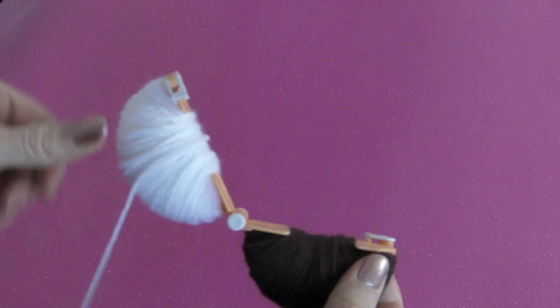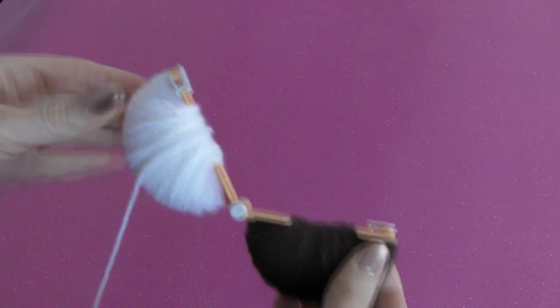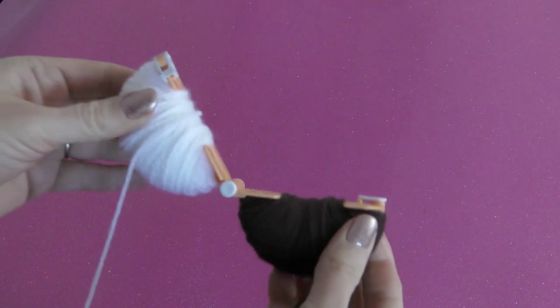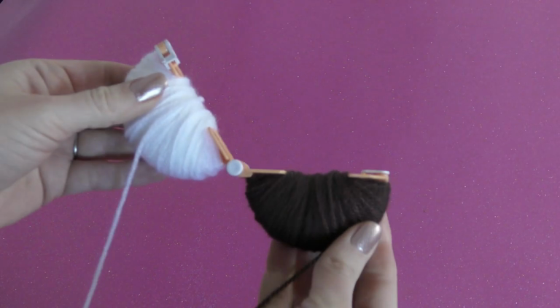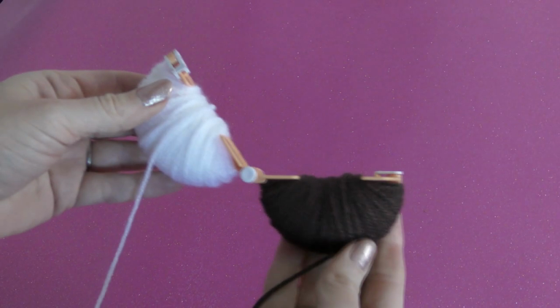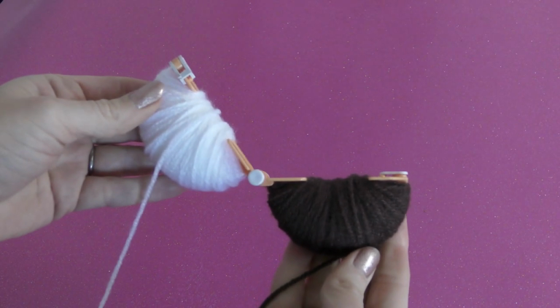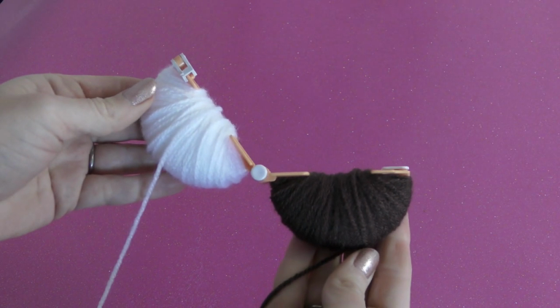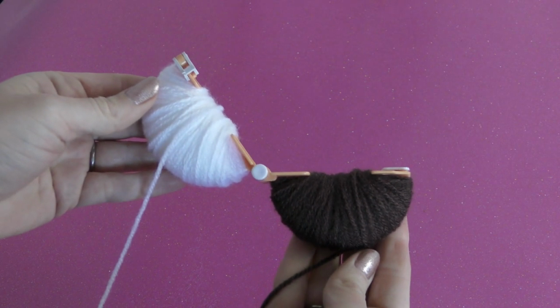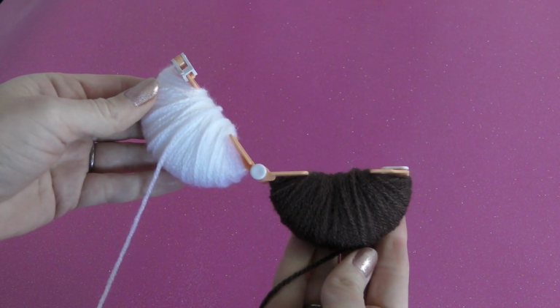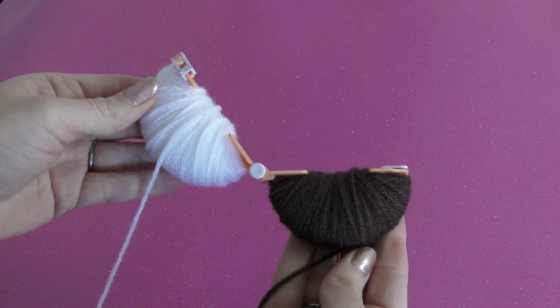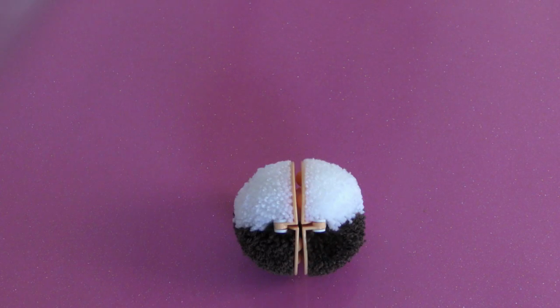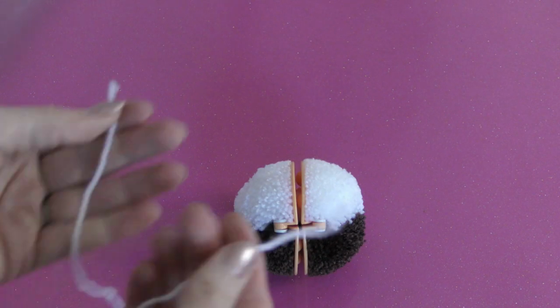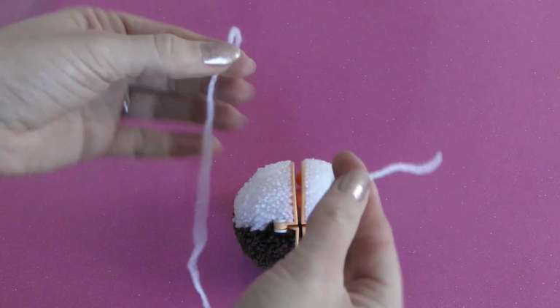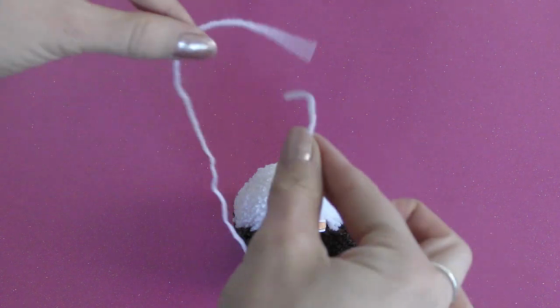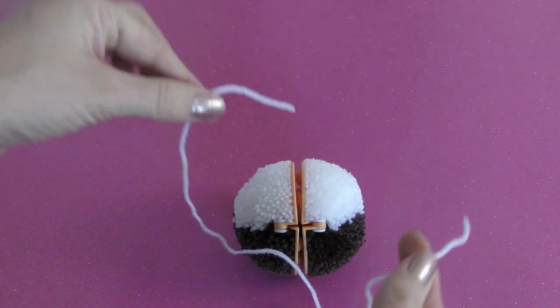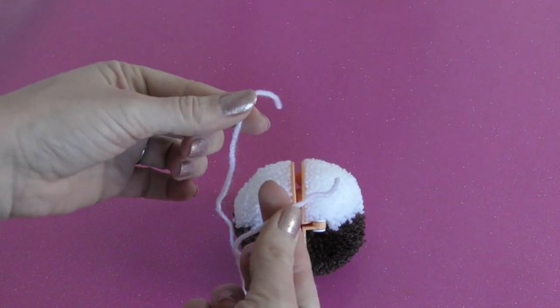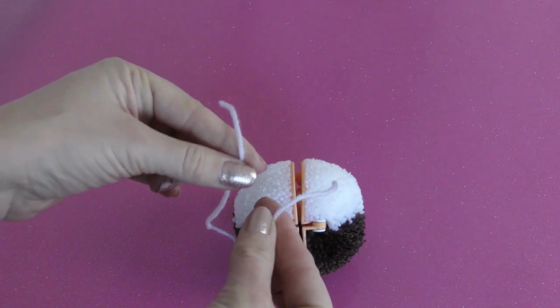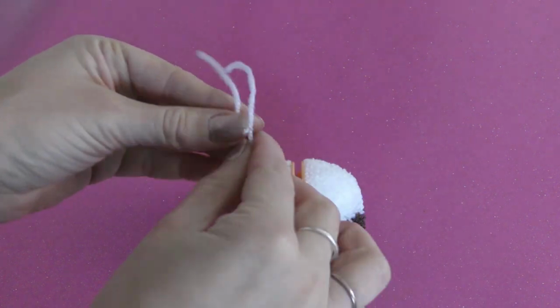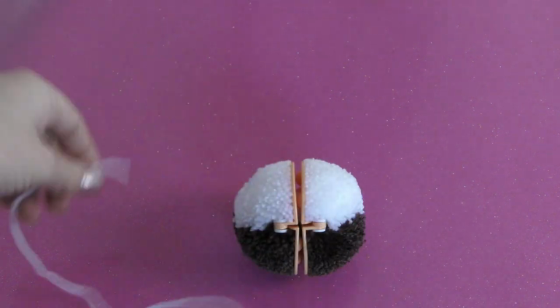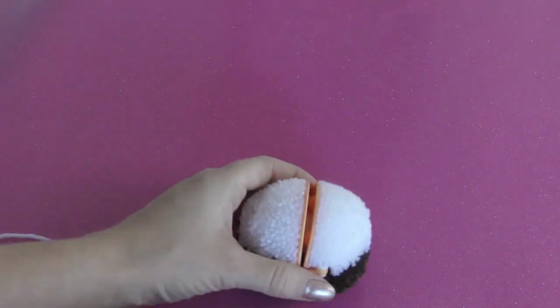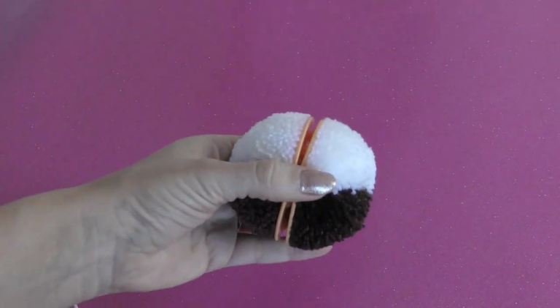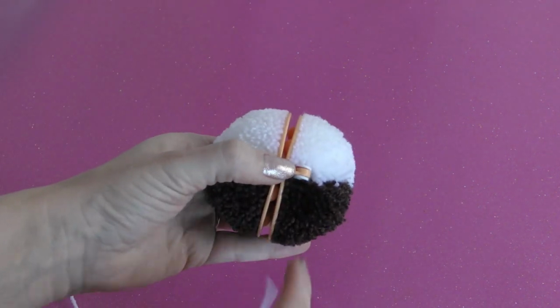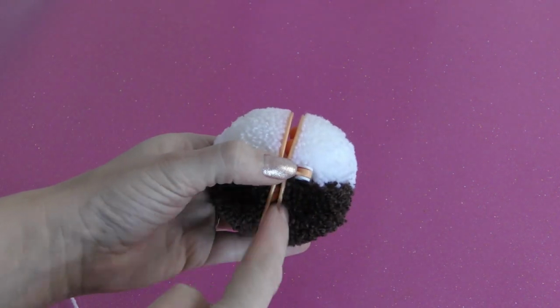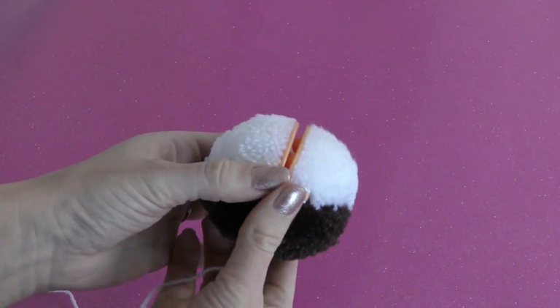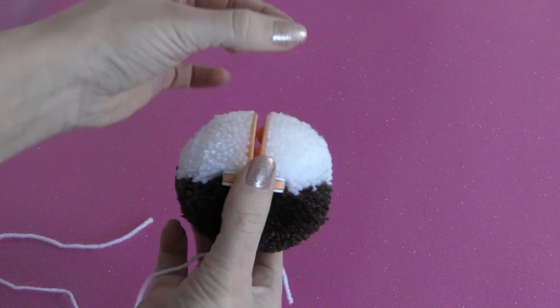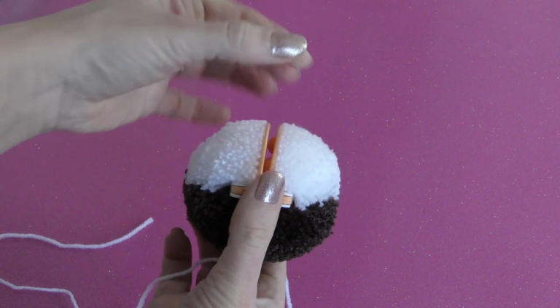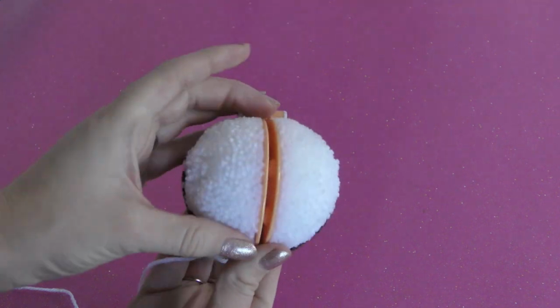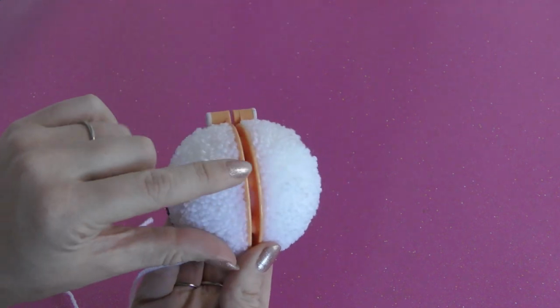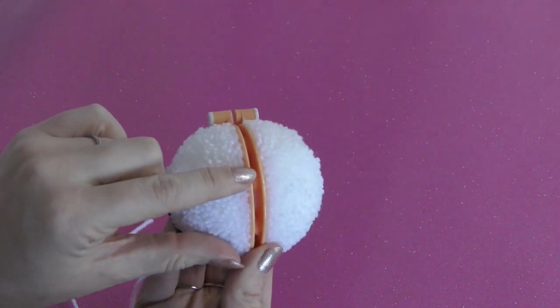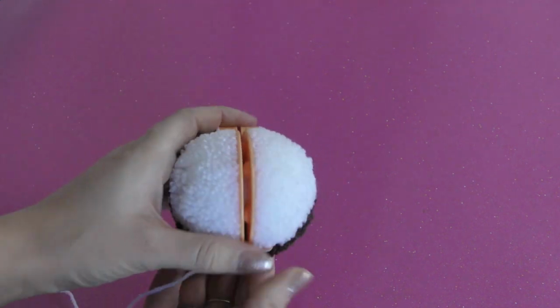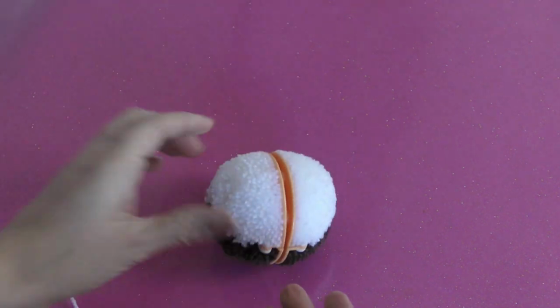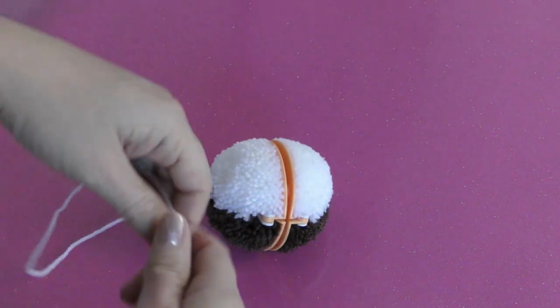Start by taking your pompon maker and wrapping half in brown and half in white wool. Take a length of white wool about 30 centimeters long and tighten the groove of the pompon maker. Keep the knot central here so it hangs straight later on.